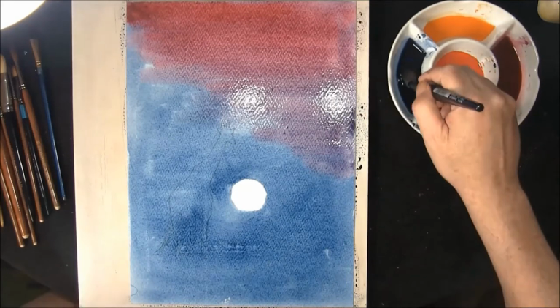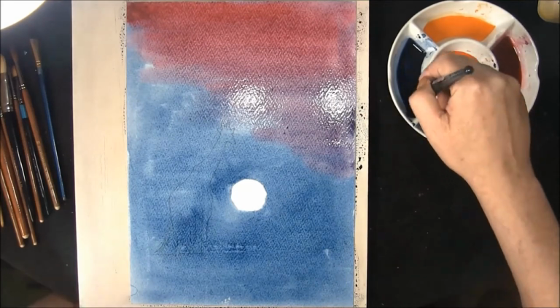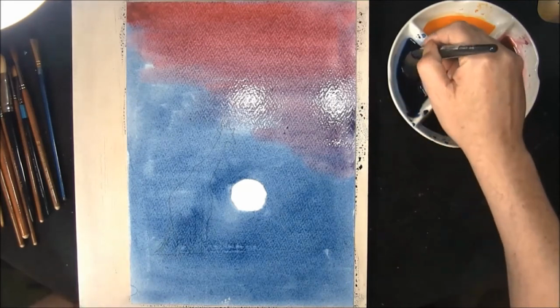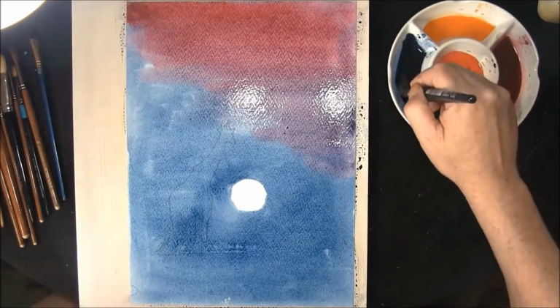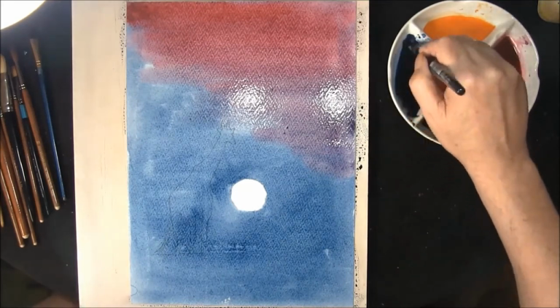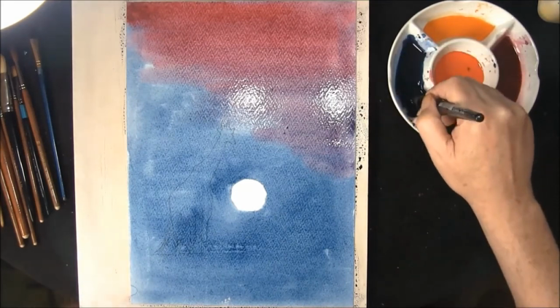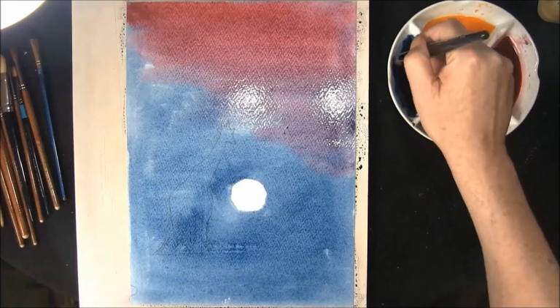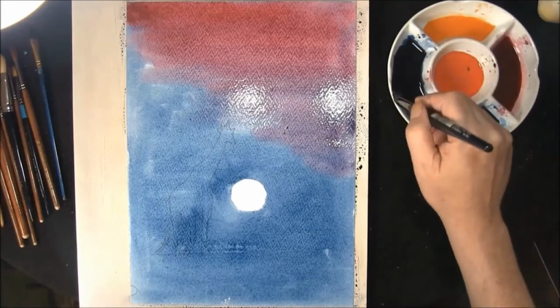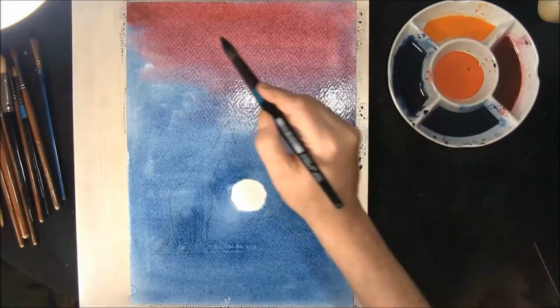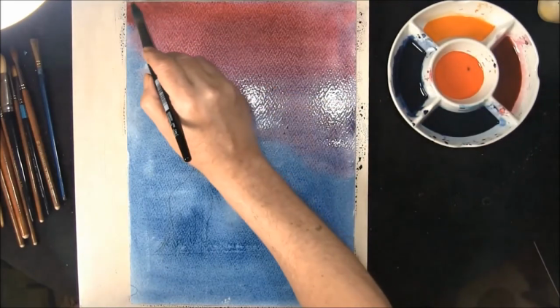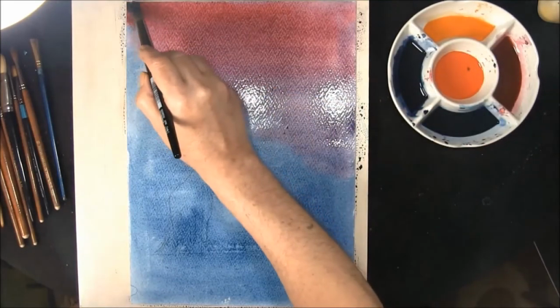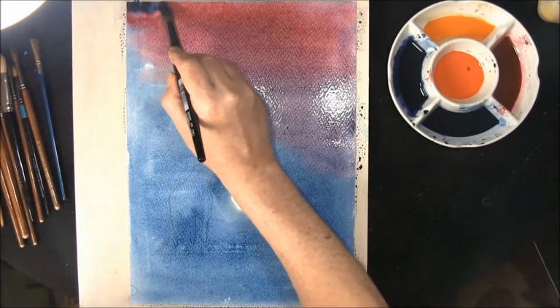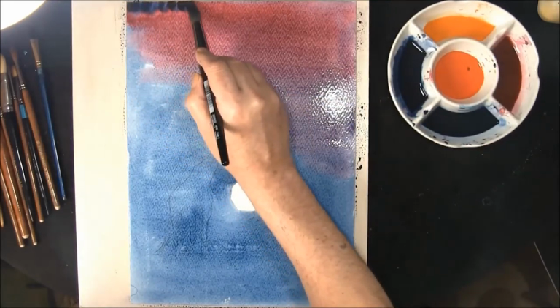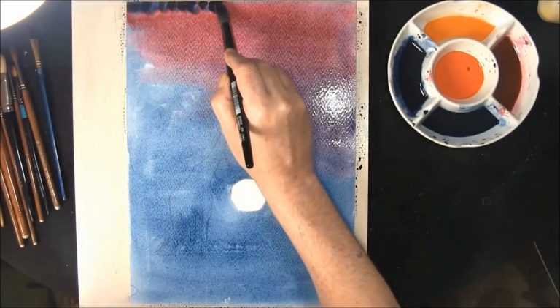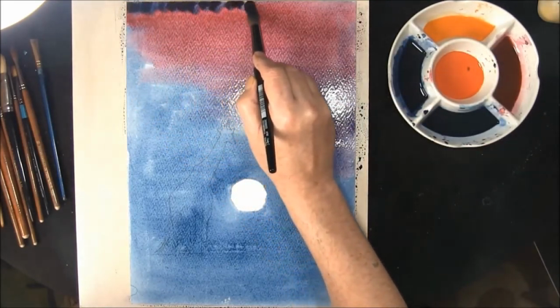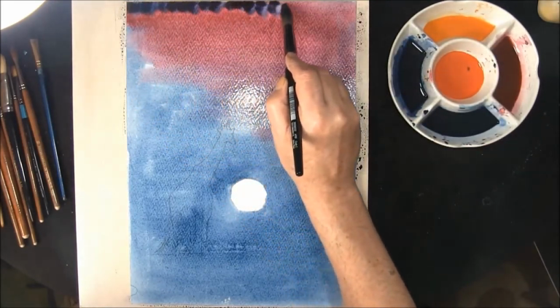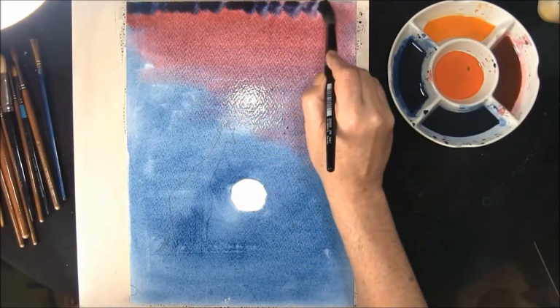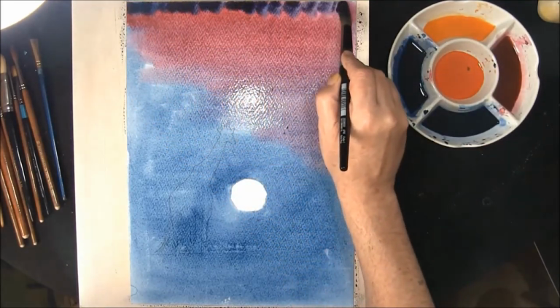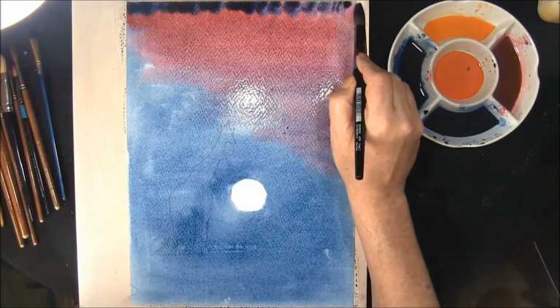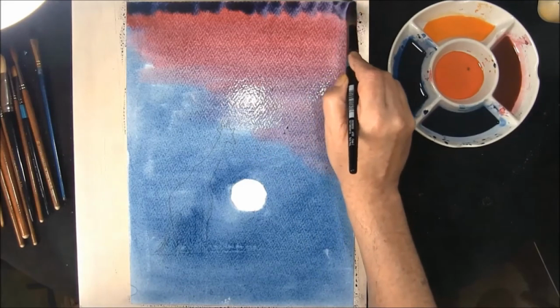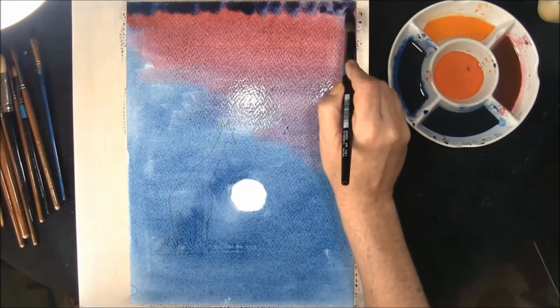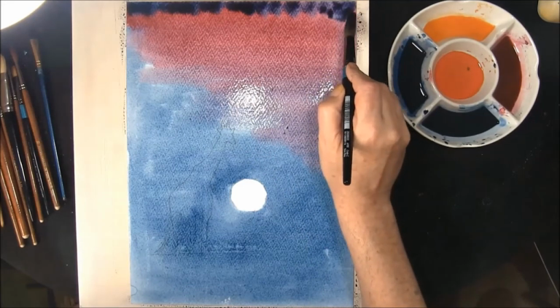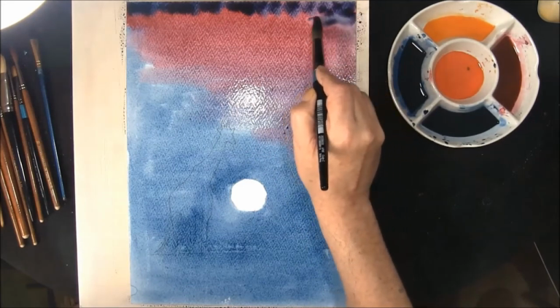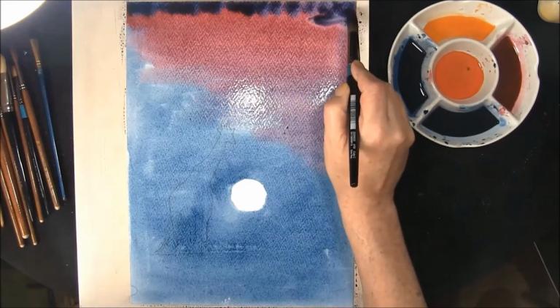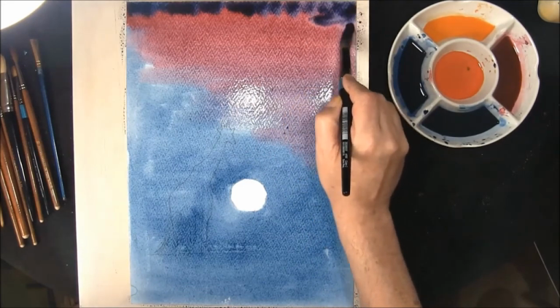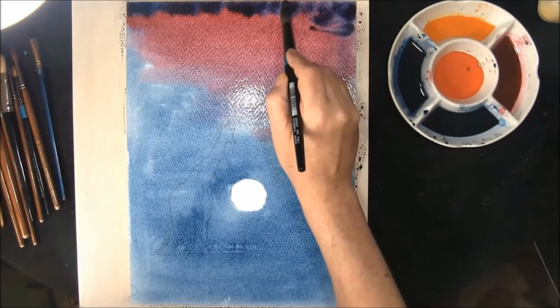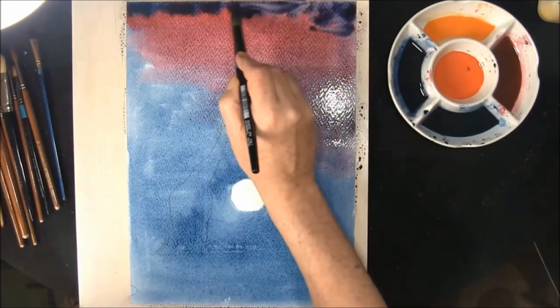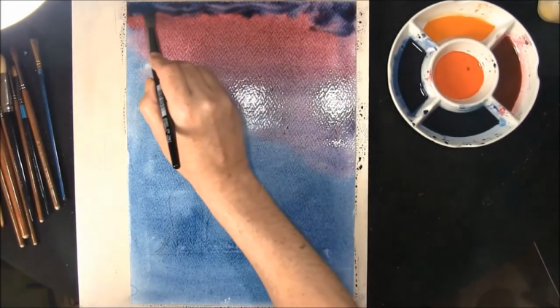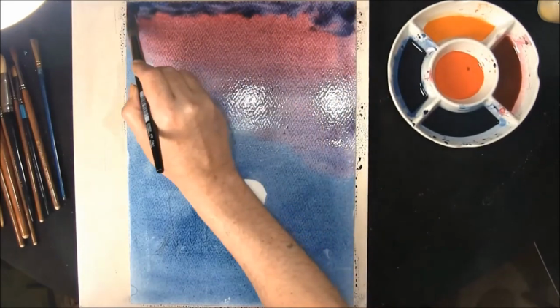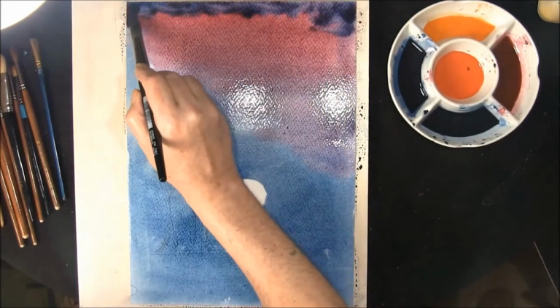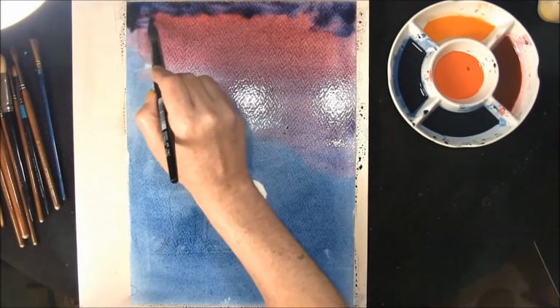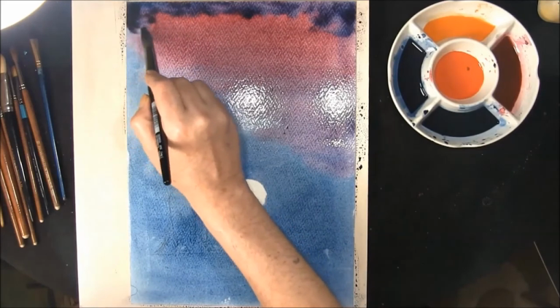This is a stronger mix of the phthalo blue and indigo — I'm just going to run this in at the top and just let this flood have its way. Don't worry about it.